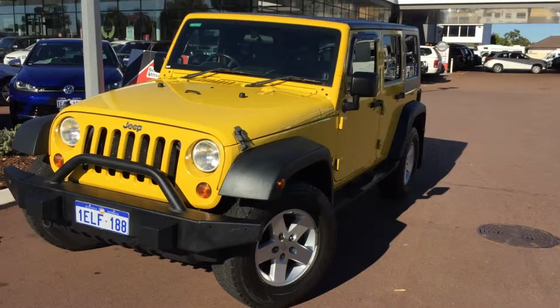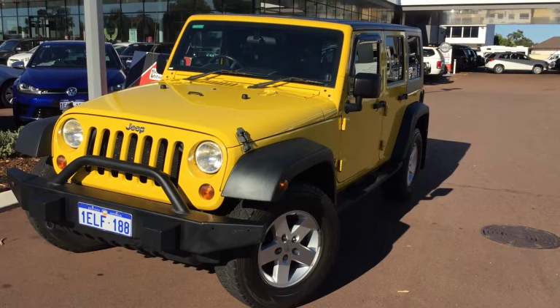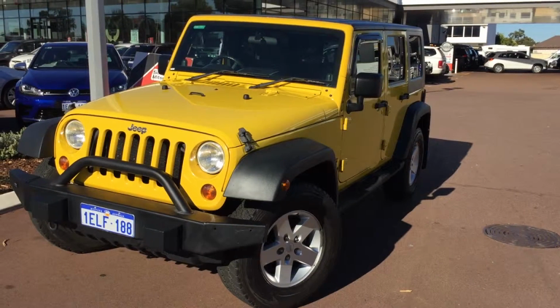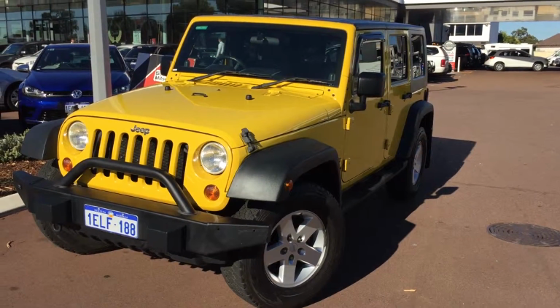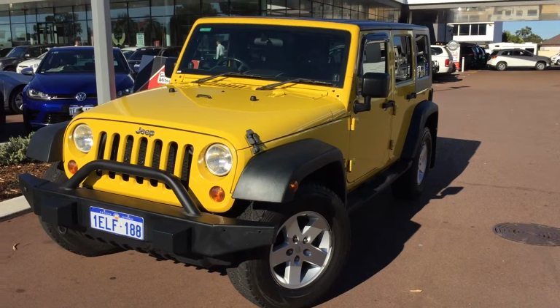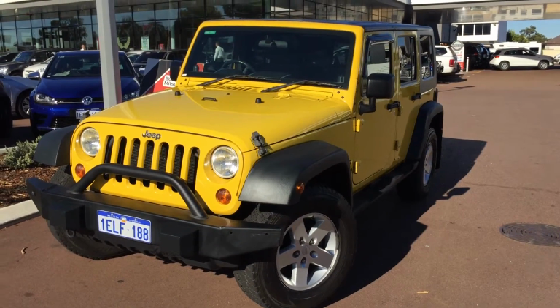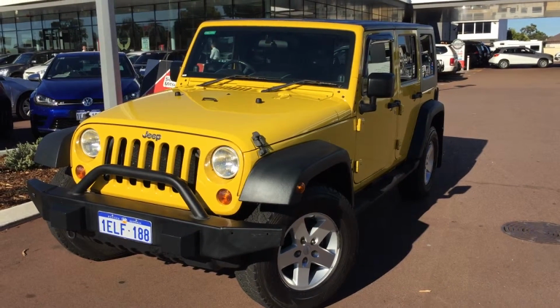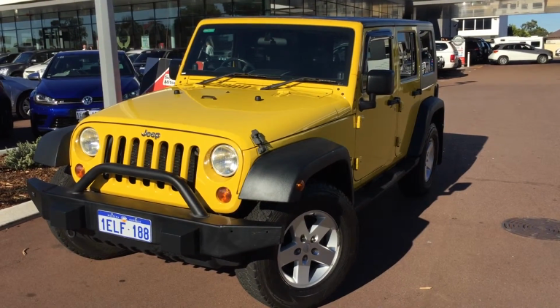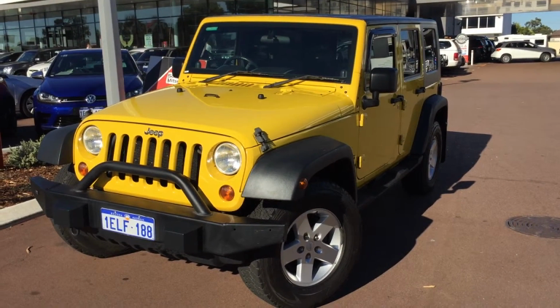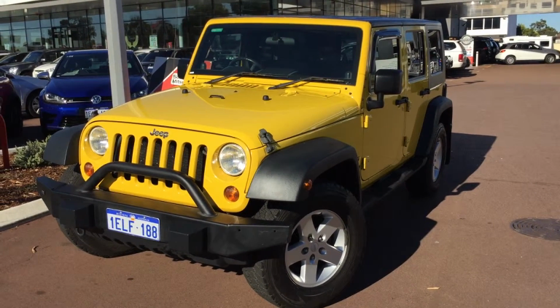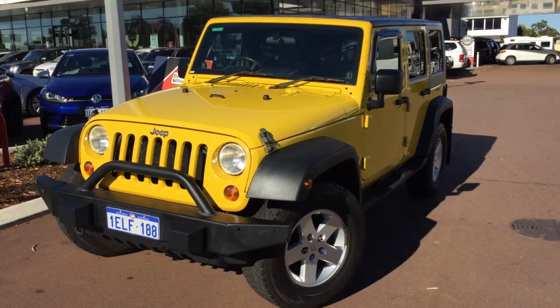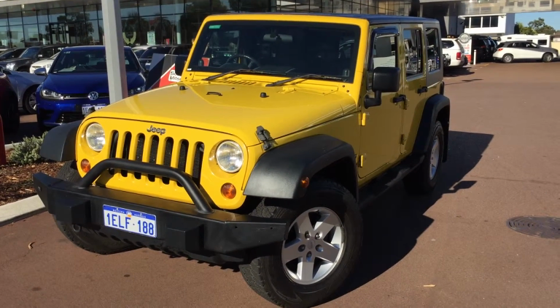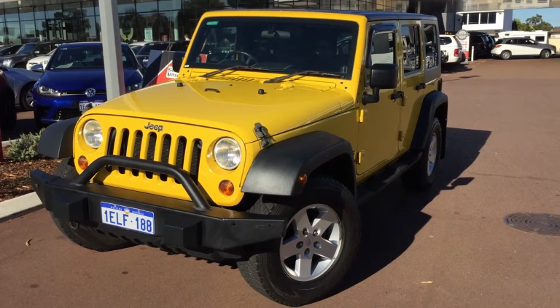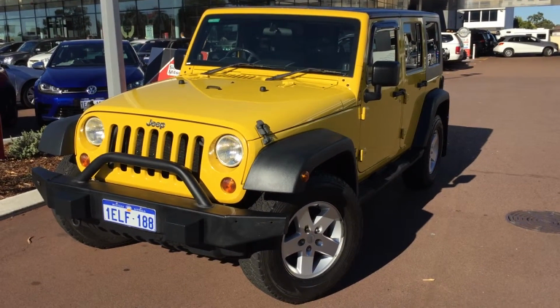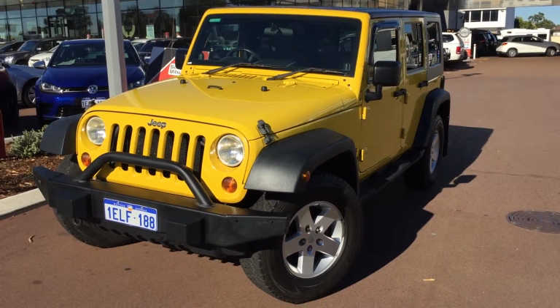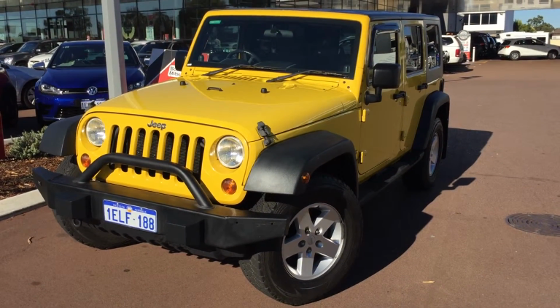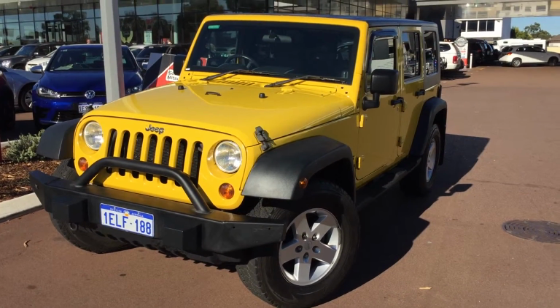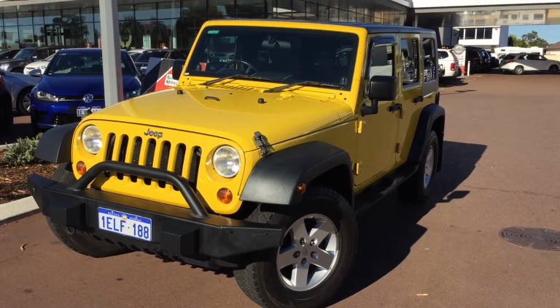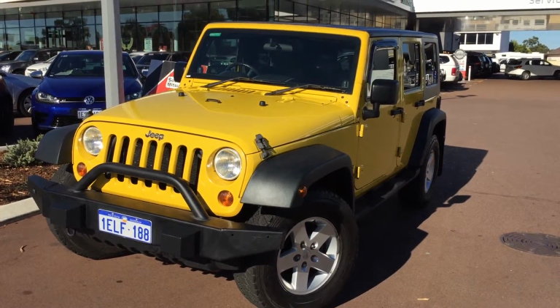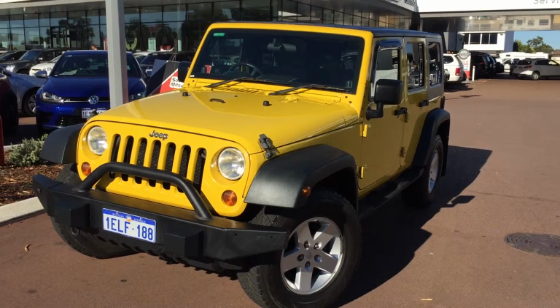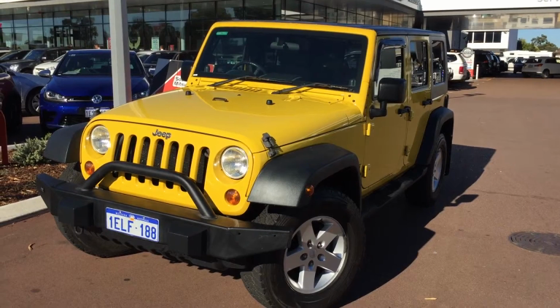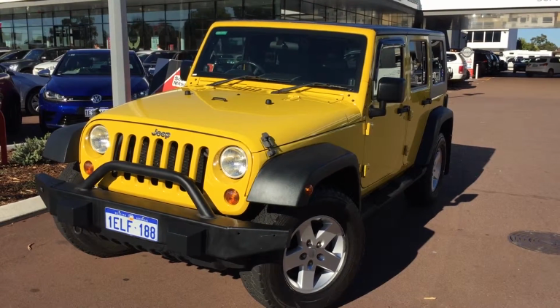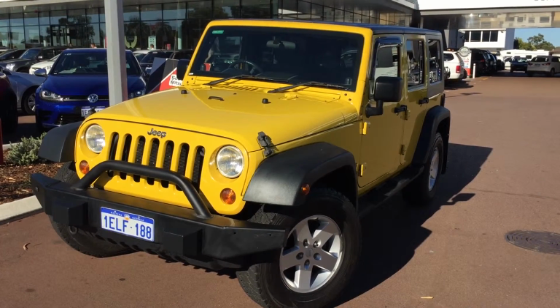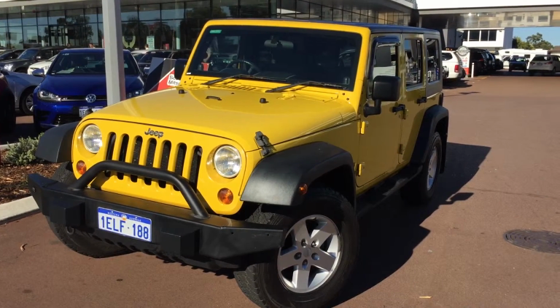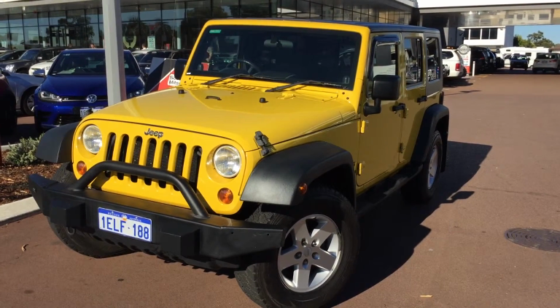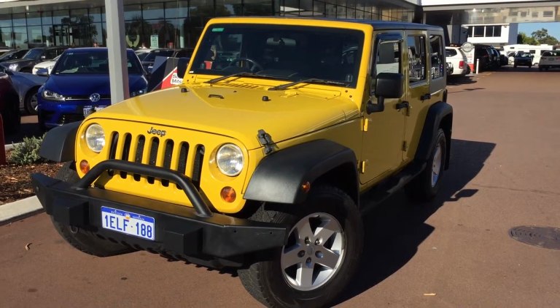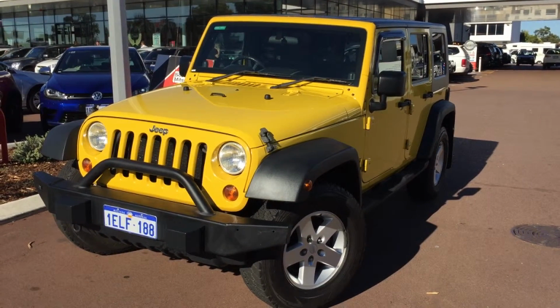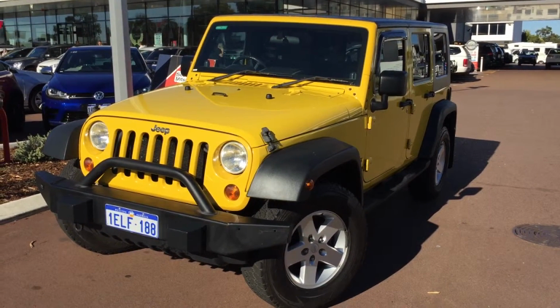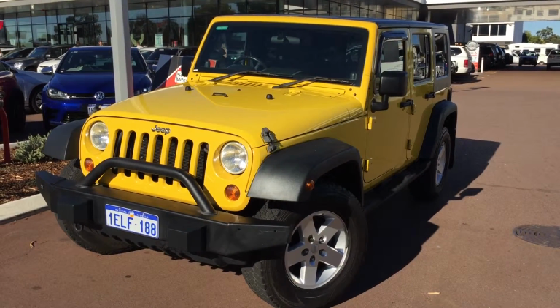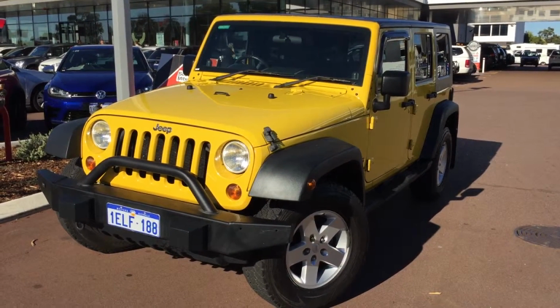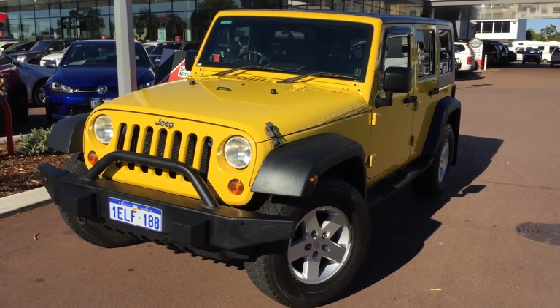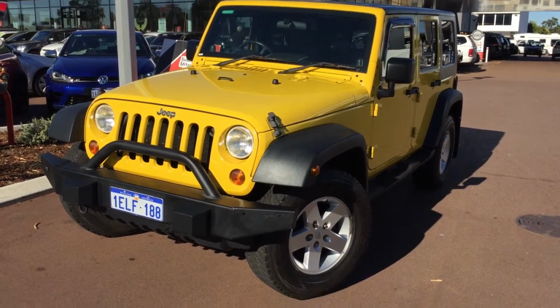Good morning, my name is Jess, I'm from Southlands Miss Vision Volkswagen in Cannington. Thanks for your enquiry about the 2007 Jeep Wrangler Unlimited Sports.